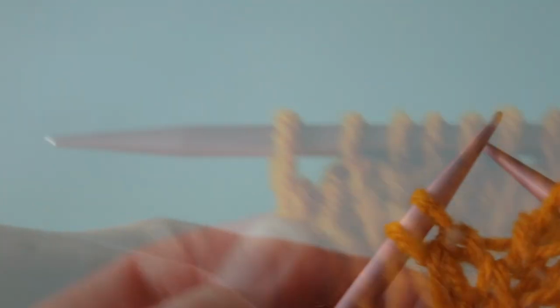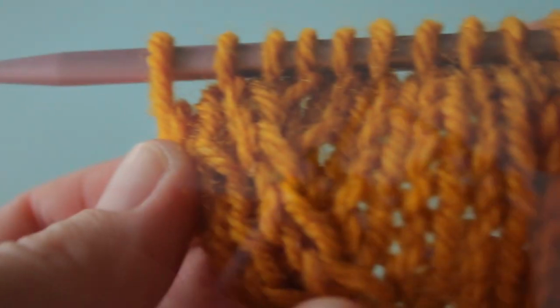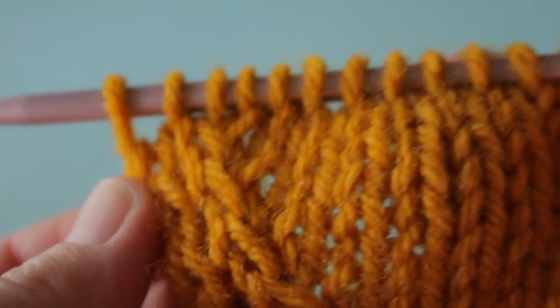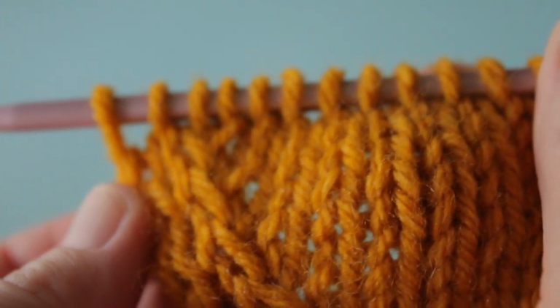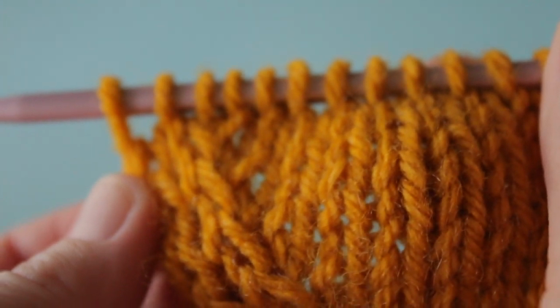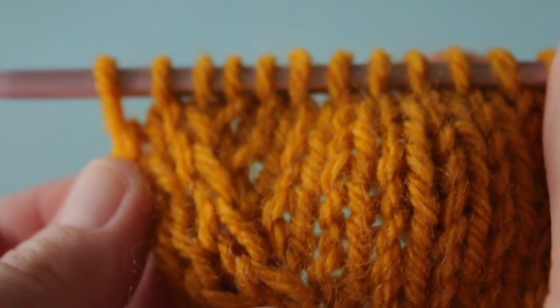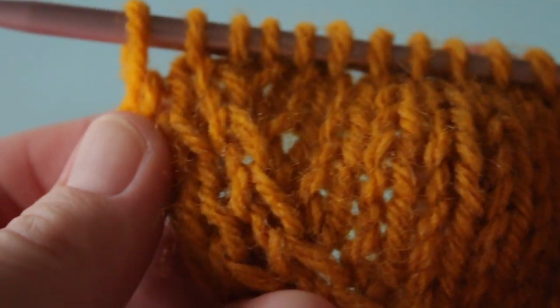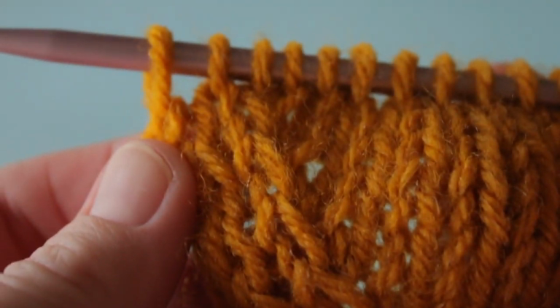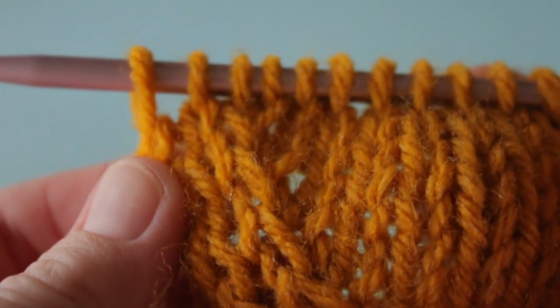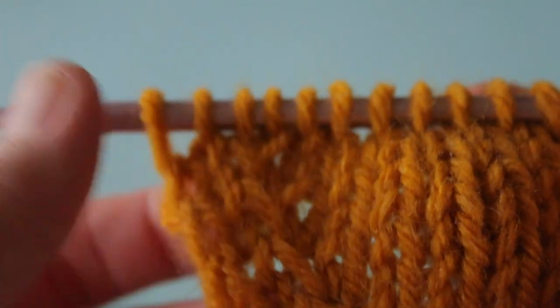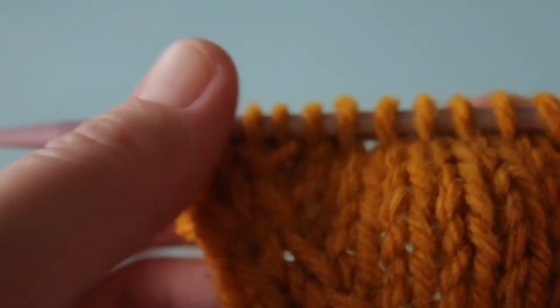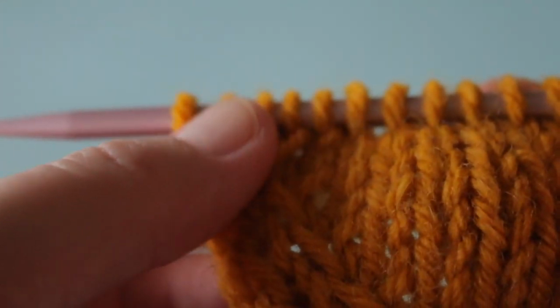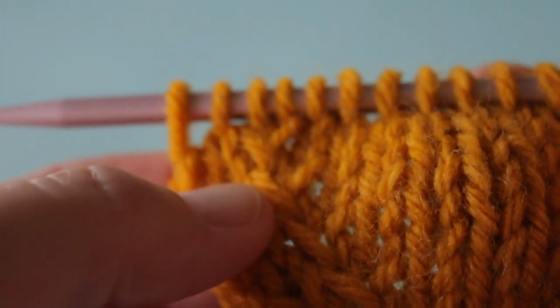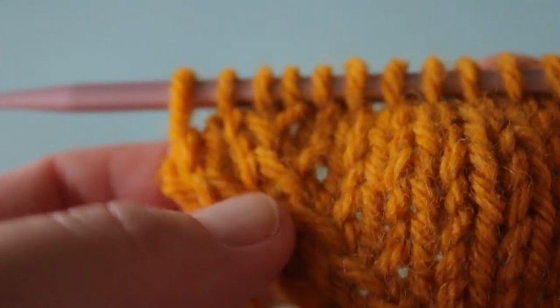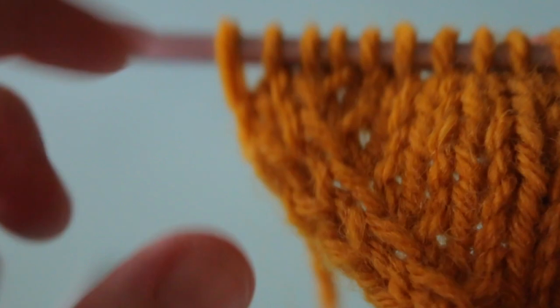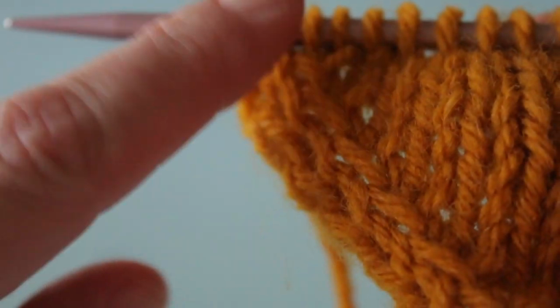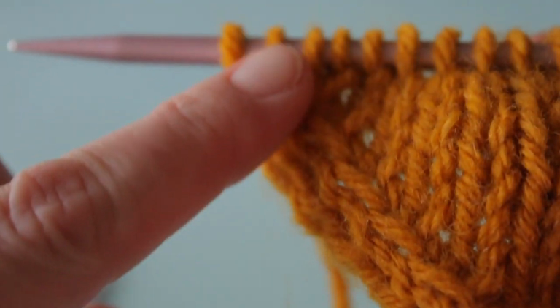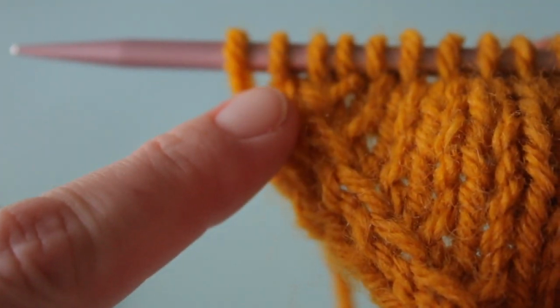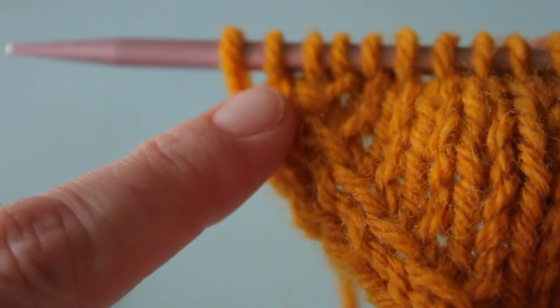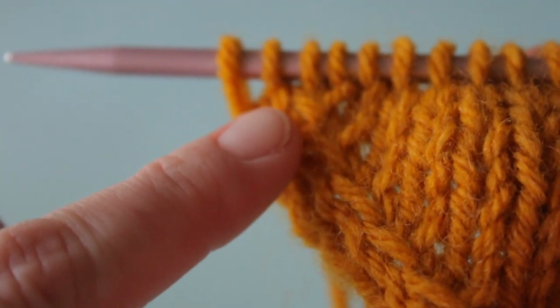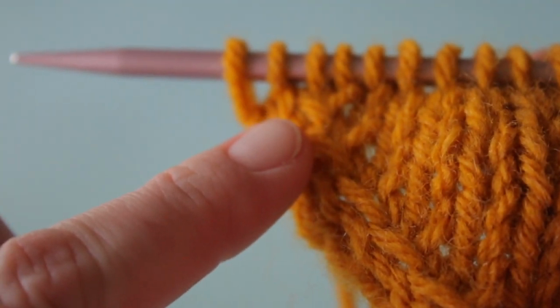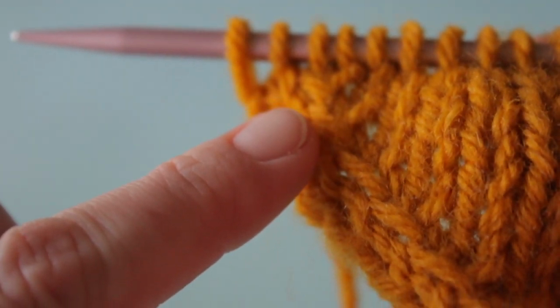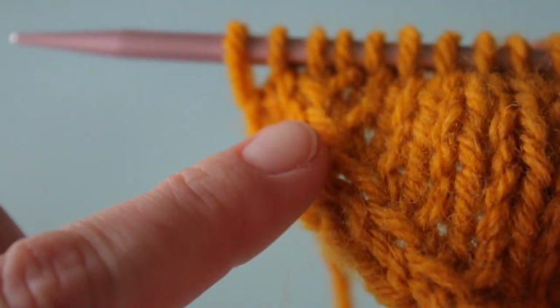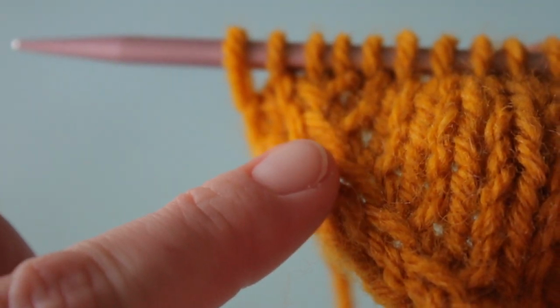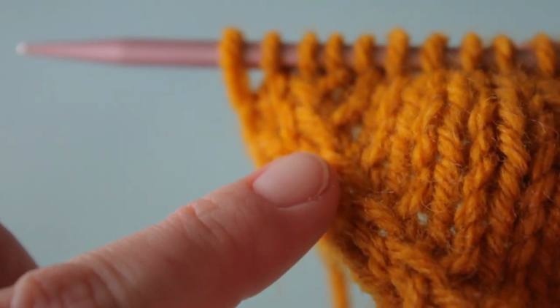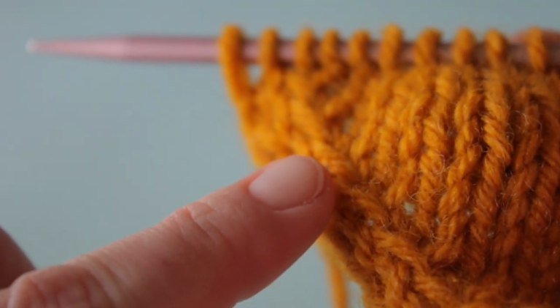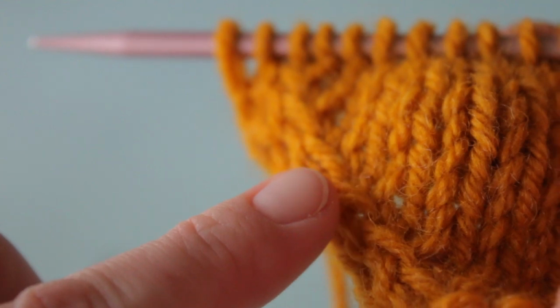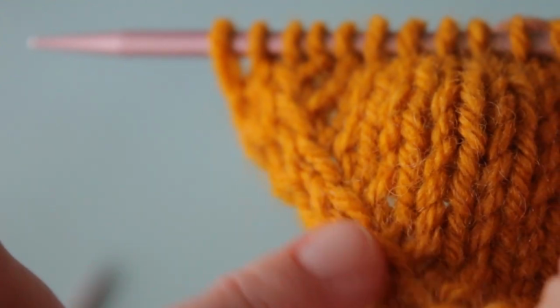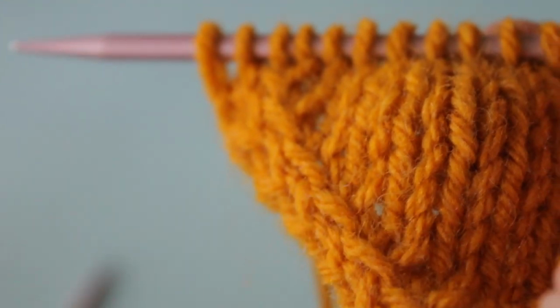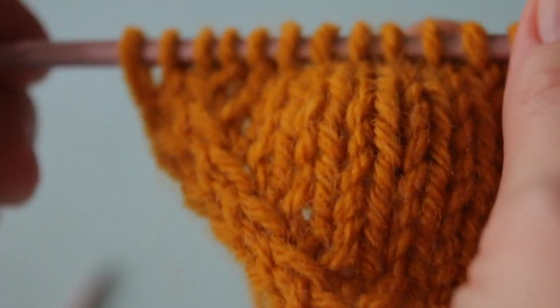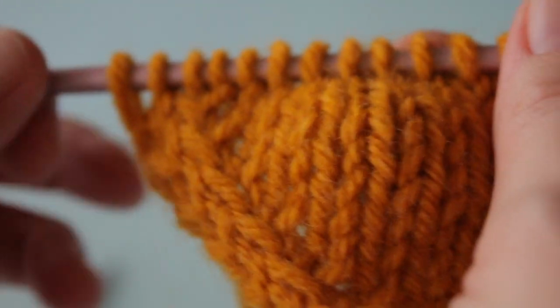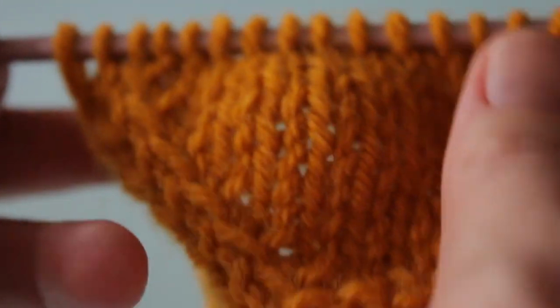Here's what a series of left lifted increases looks like worked on every right side row. You can see this nice diagonal line form as a result. If you're curious to compare left lifted increases to make one left increases, there's a link to my M1L tutorial in the description.